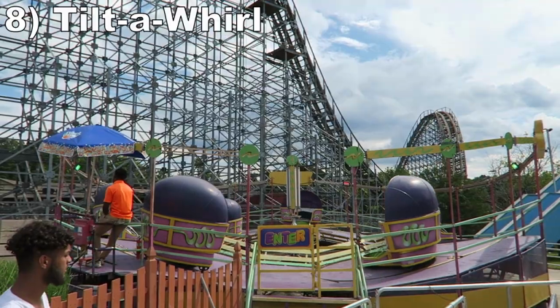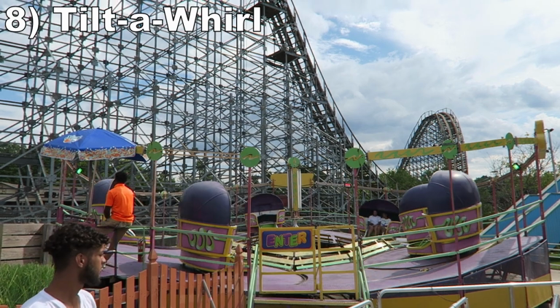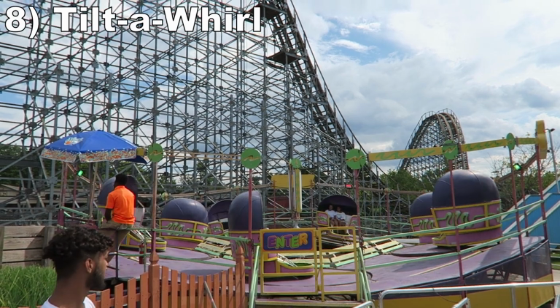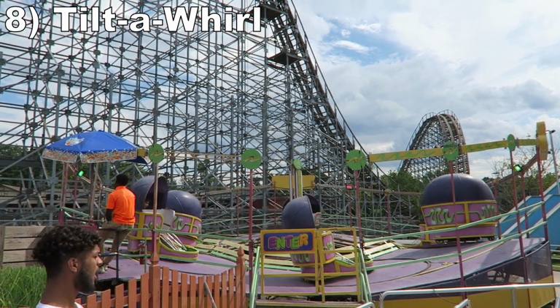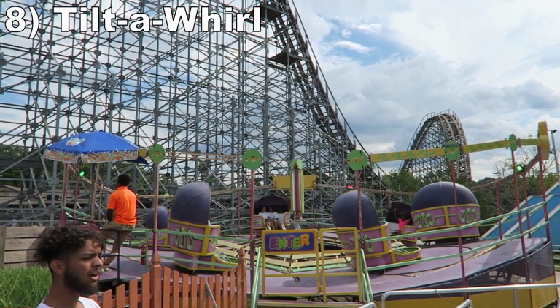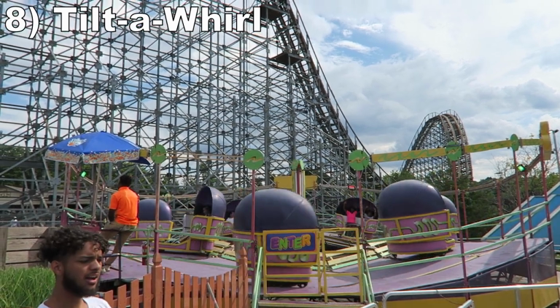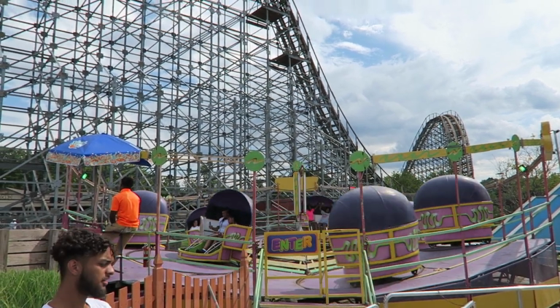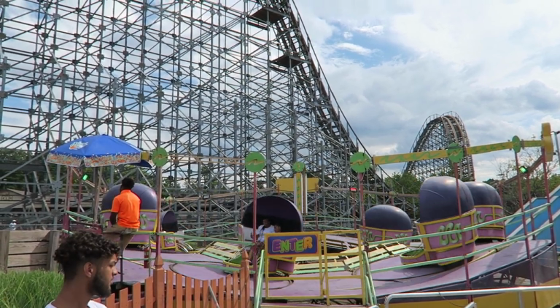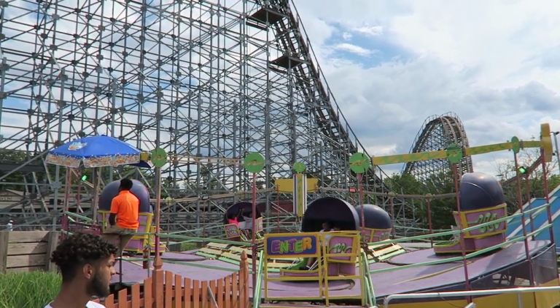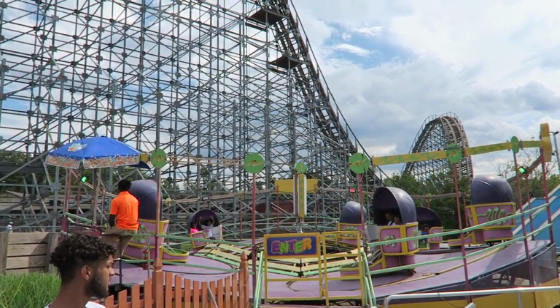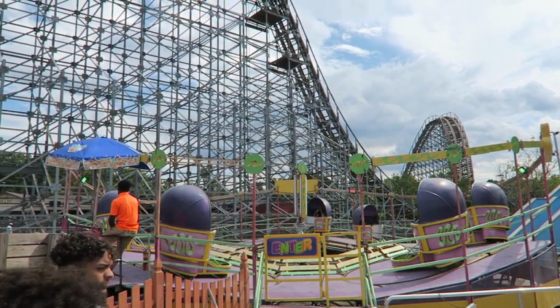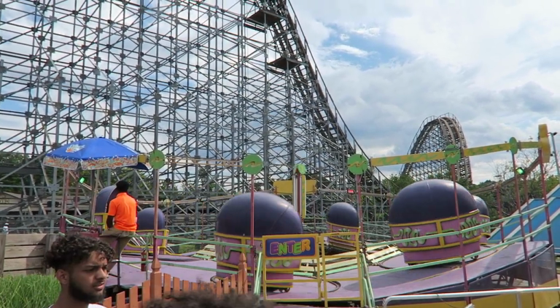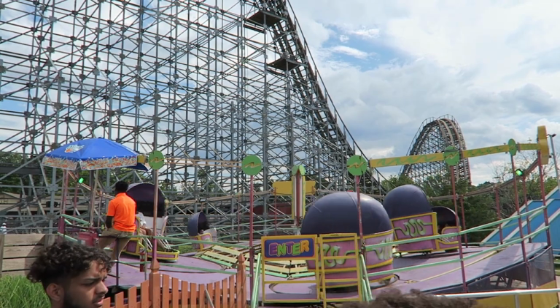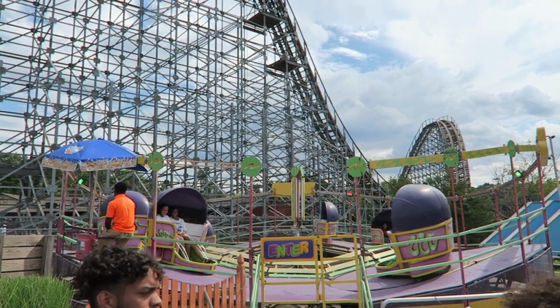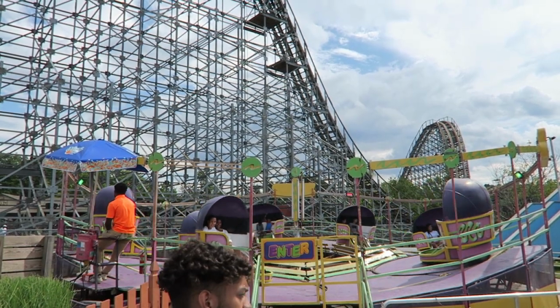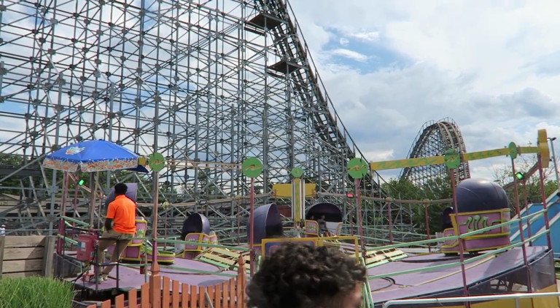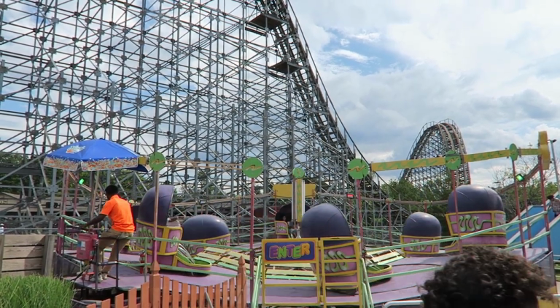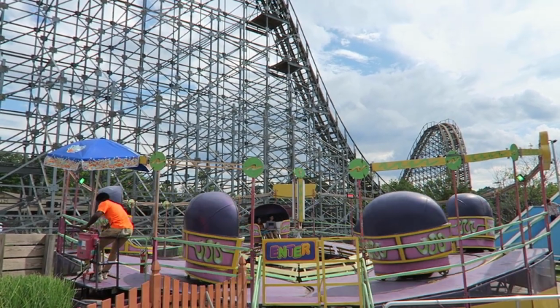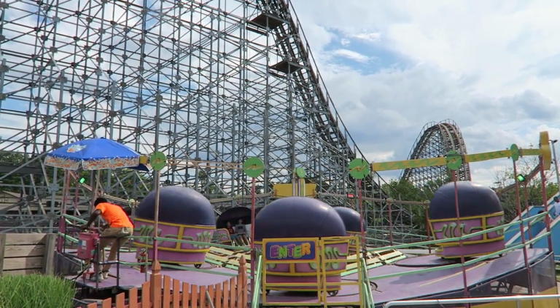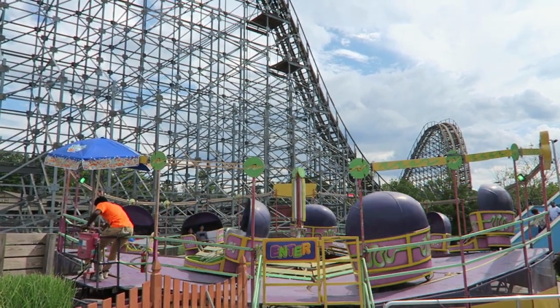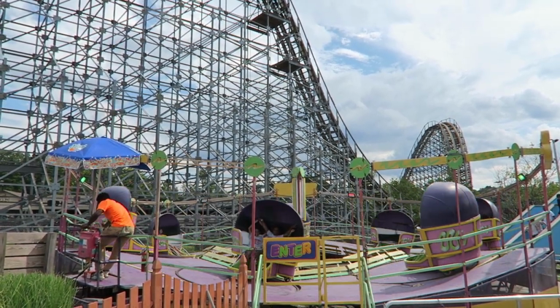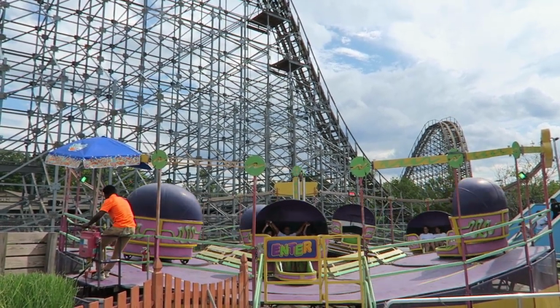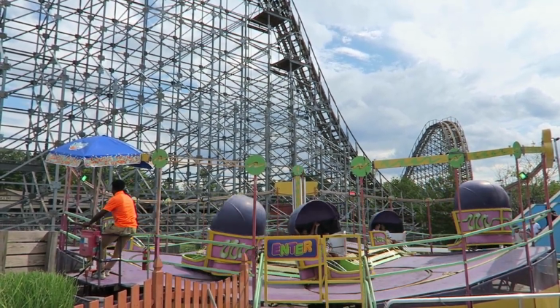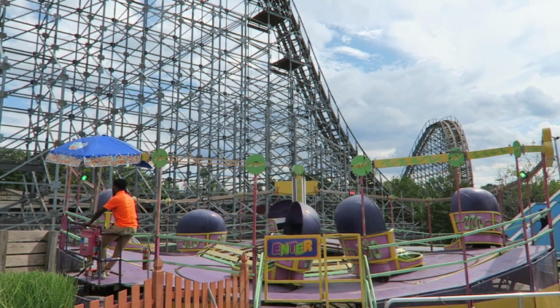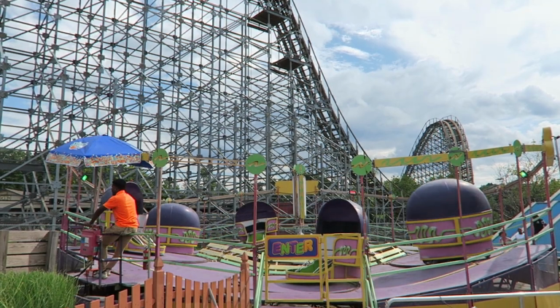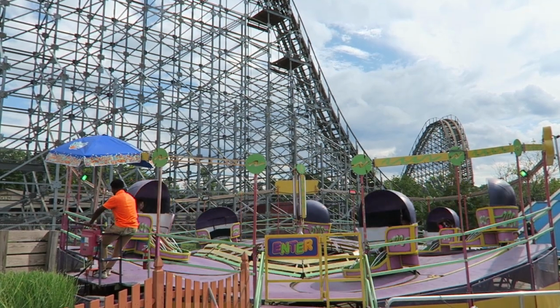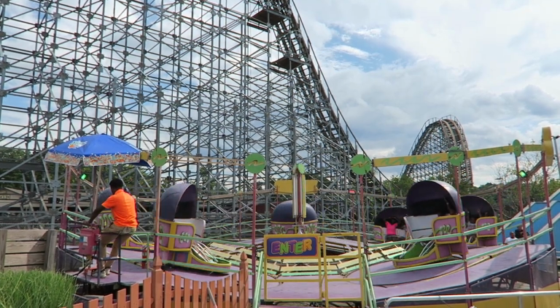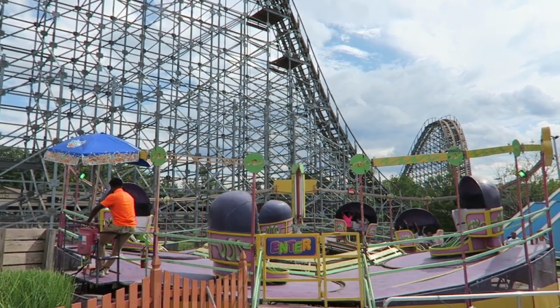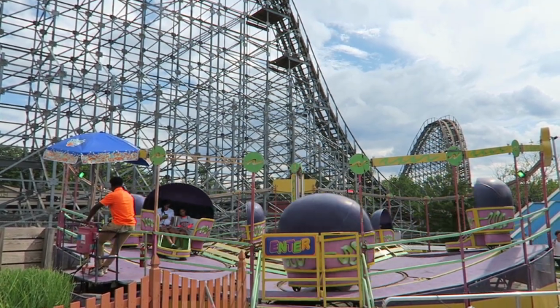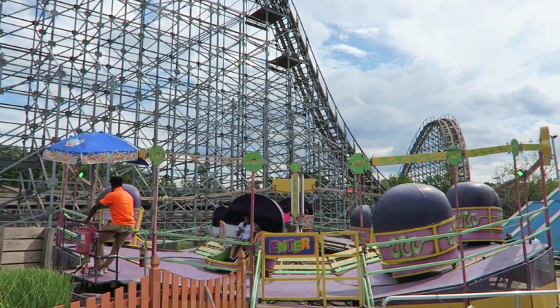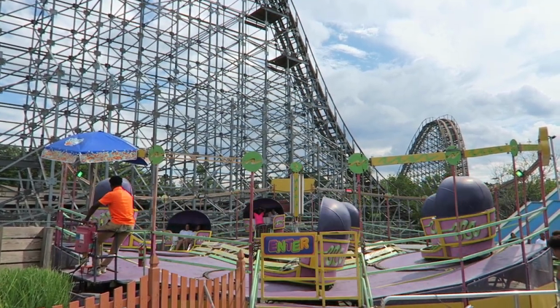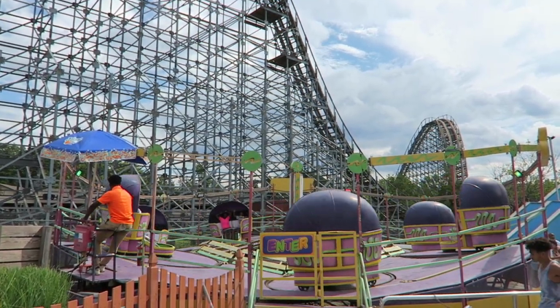Number 8: Tilt-A-Whirl. This is a classic spinning ride that can be hit or miss. If you throw your weight around and can chain a series of full rotations, you'll get a dizzying and forceful experience. But you could end up in Rocking Purgatory if you get unlucky.